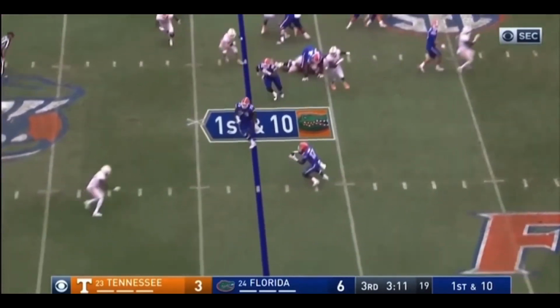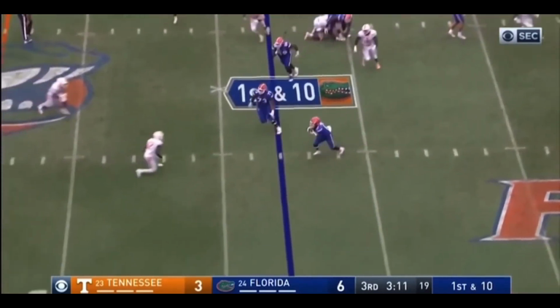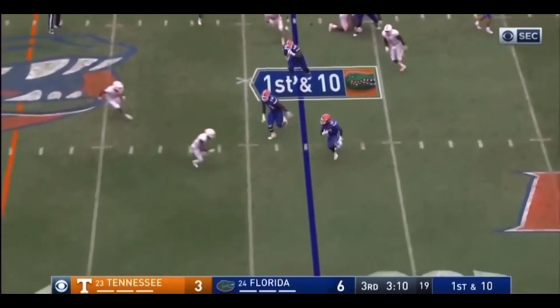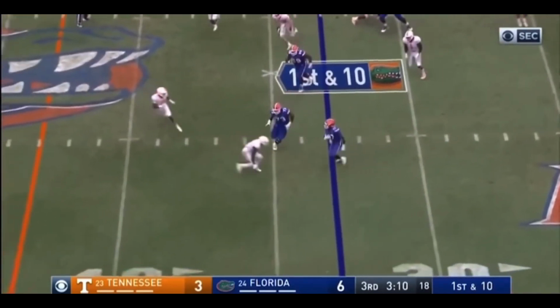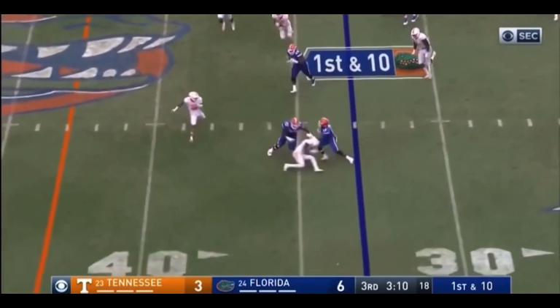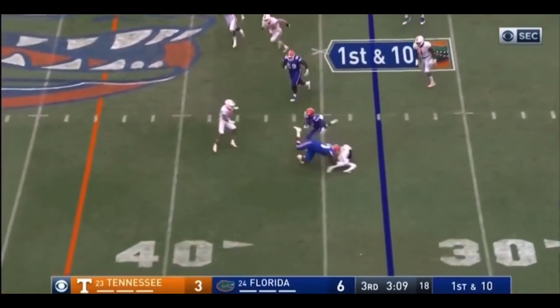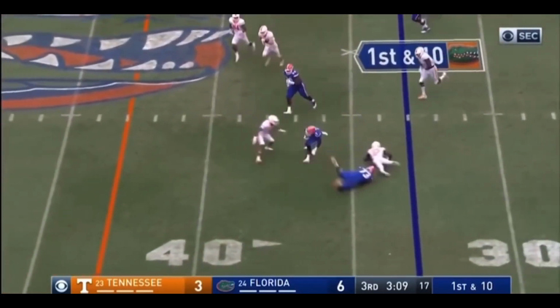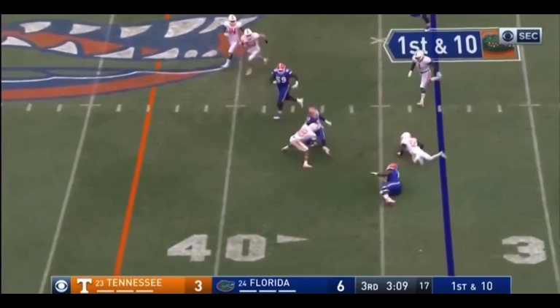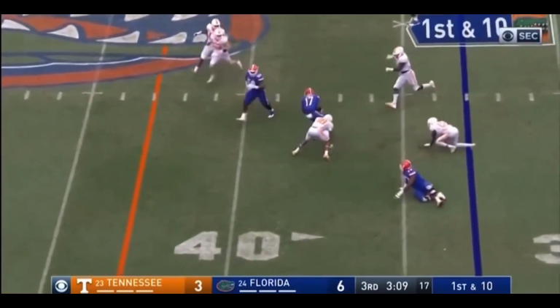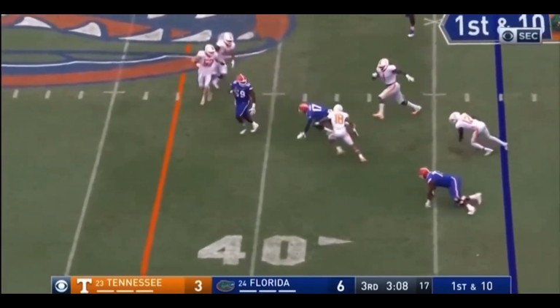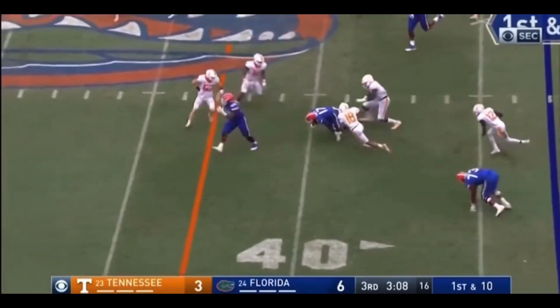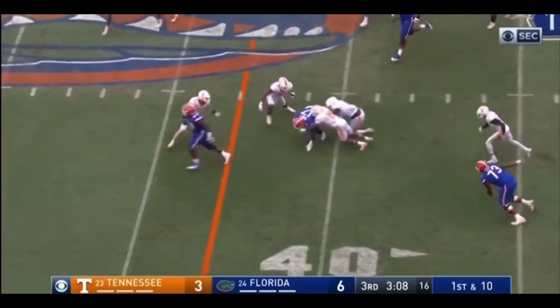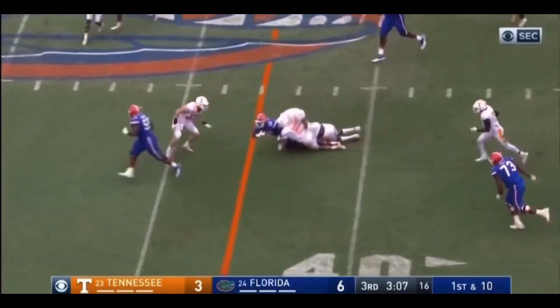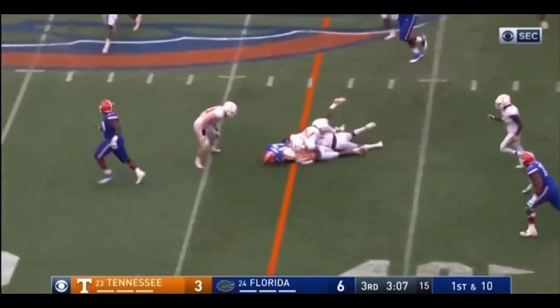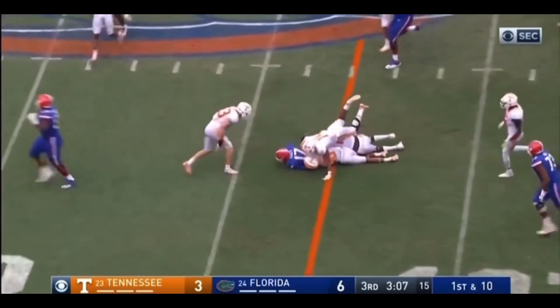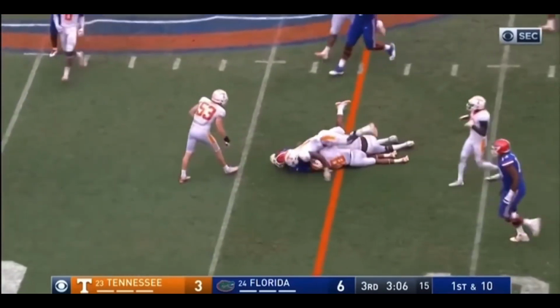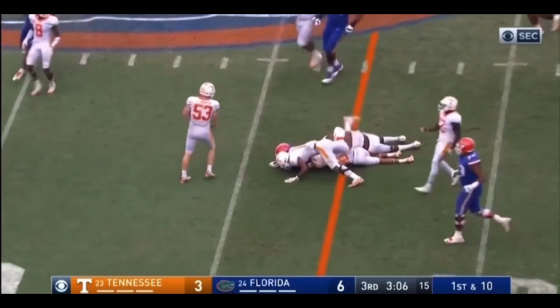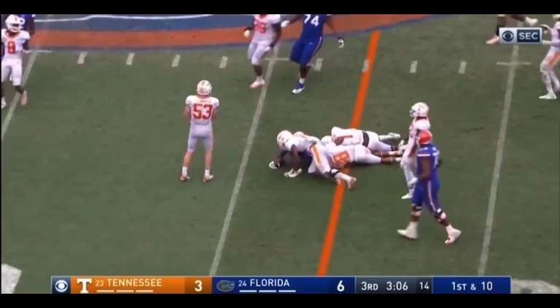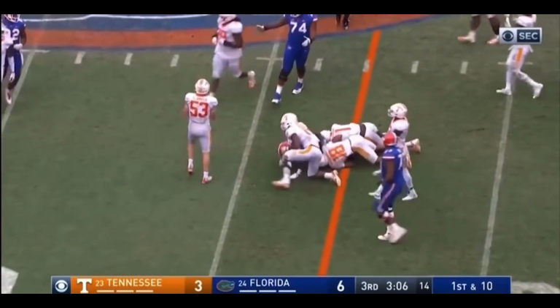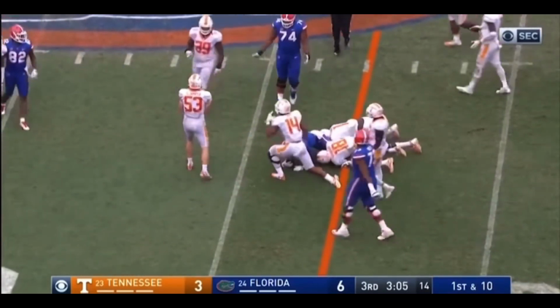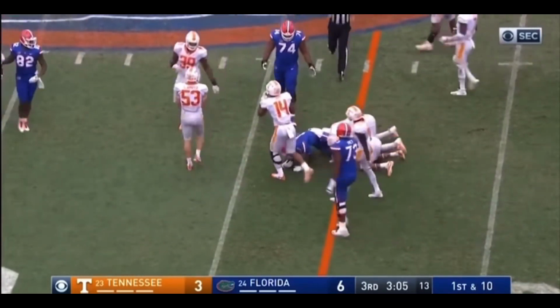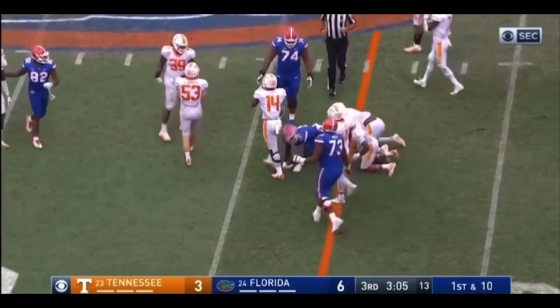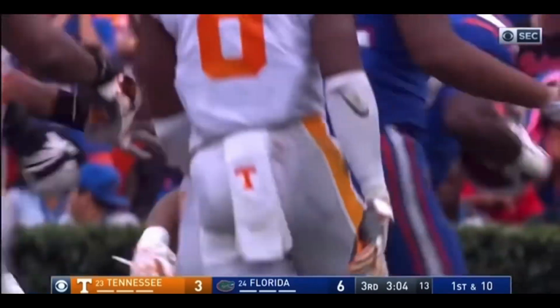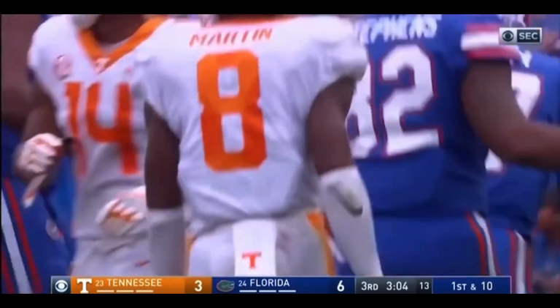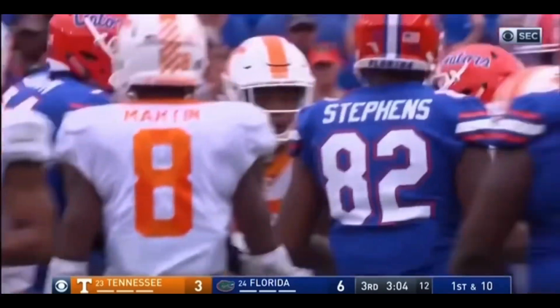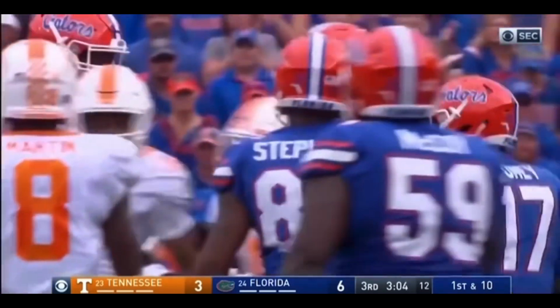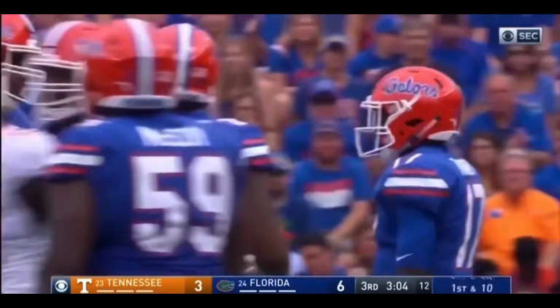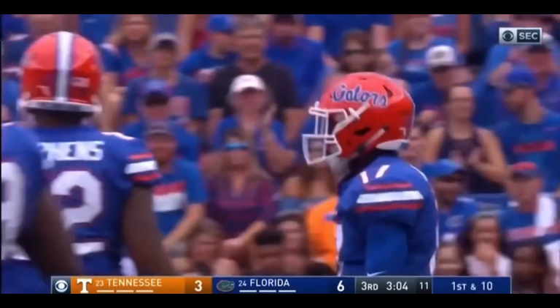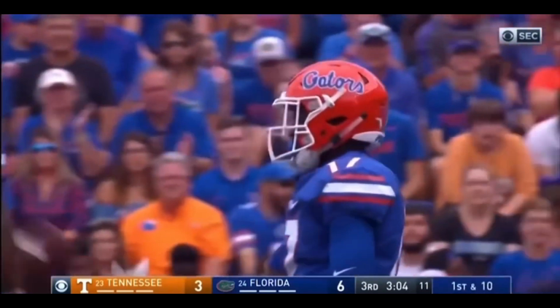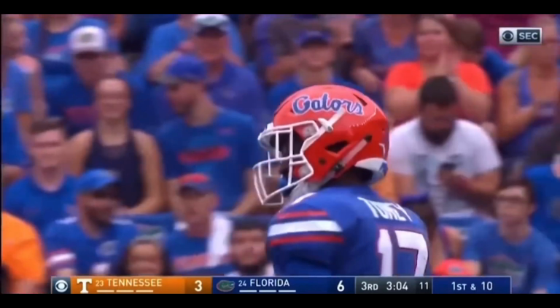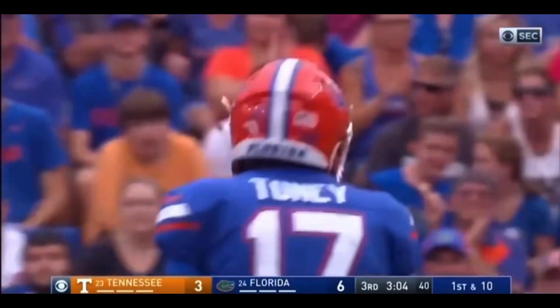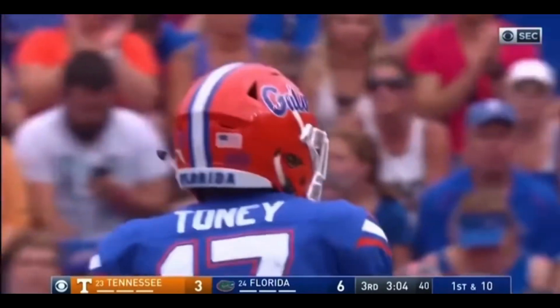Here's a quick throw out to Tony. Tony spins away from a couple fouls. He's got a first down, I think. He may be an emerging star right here.